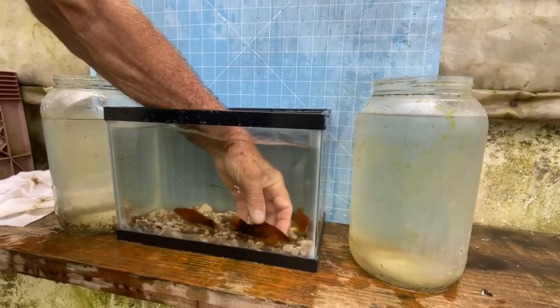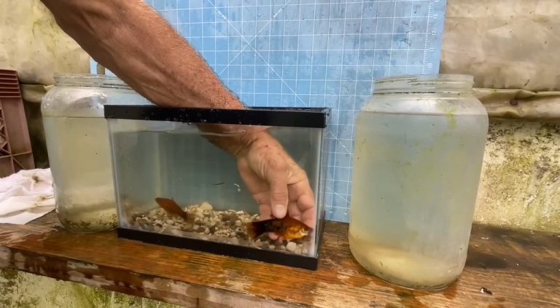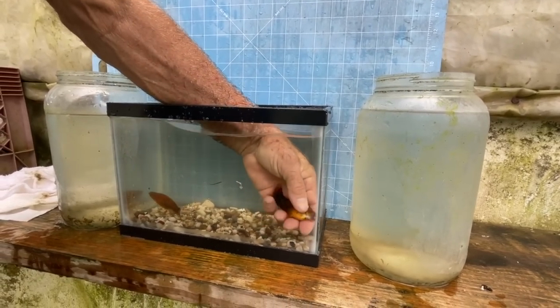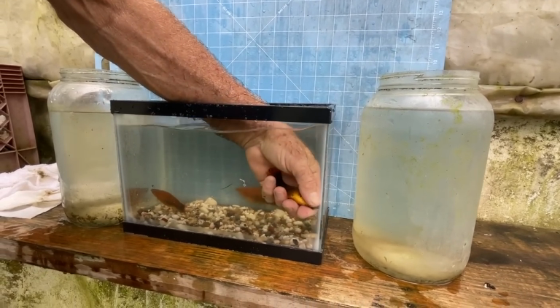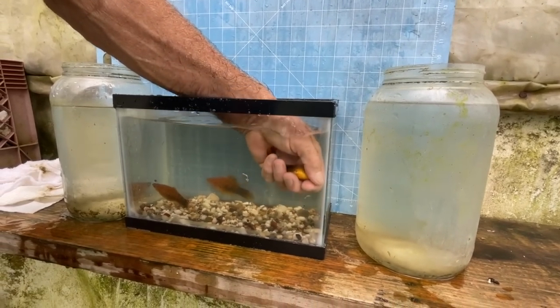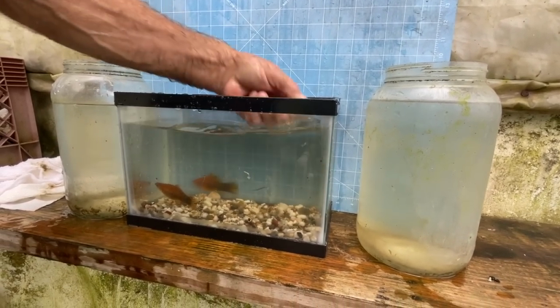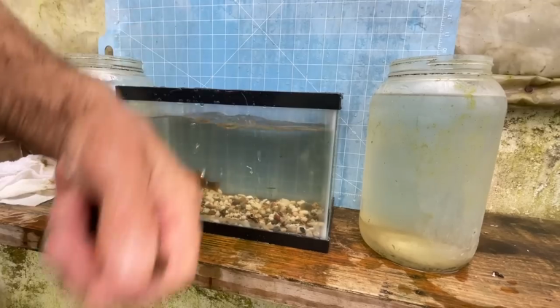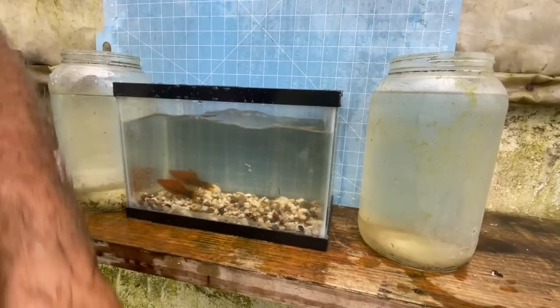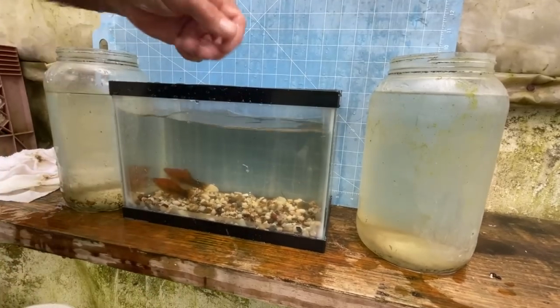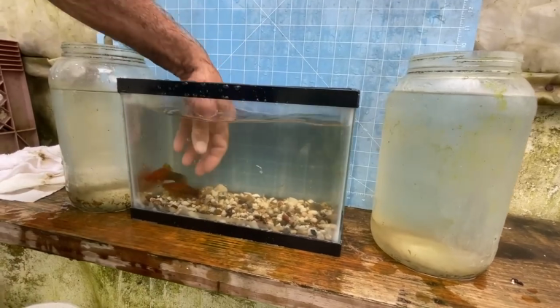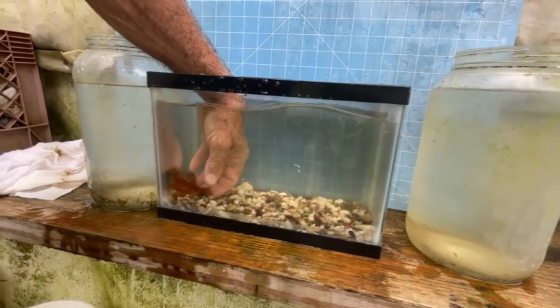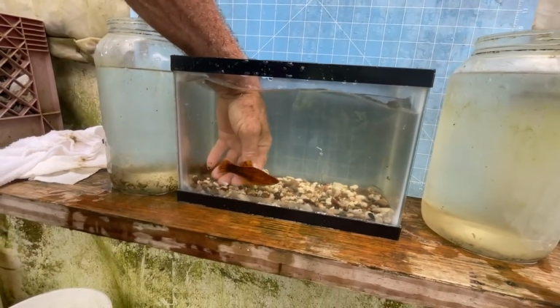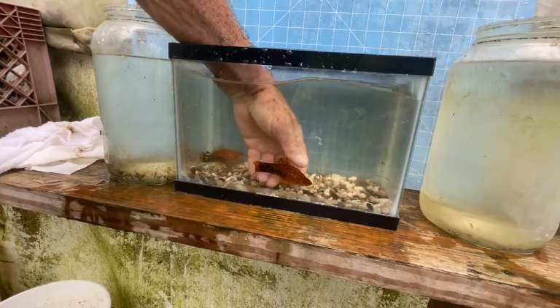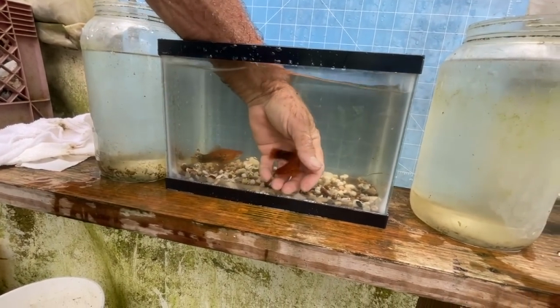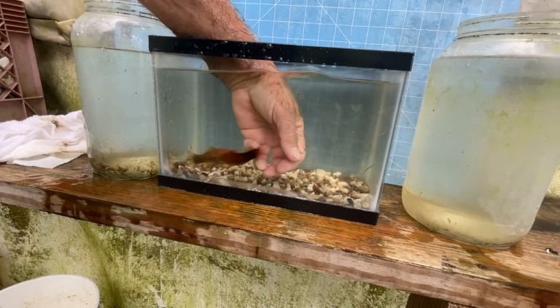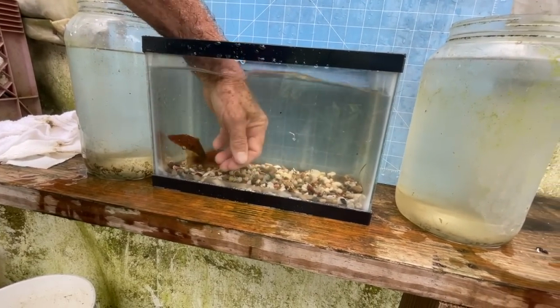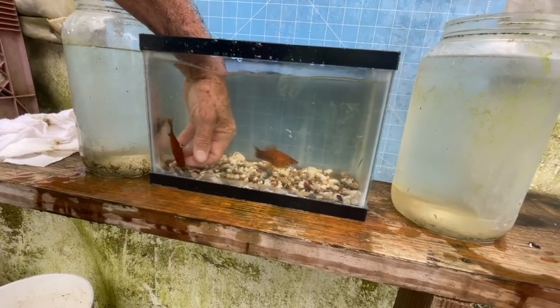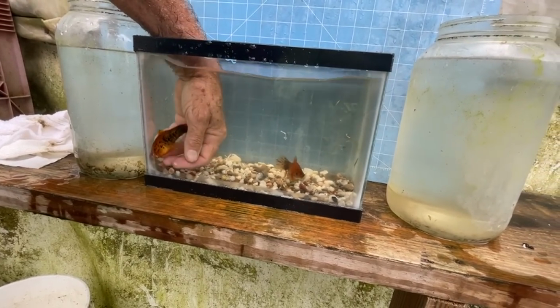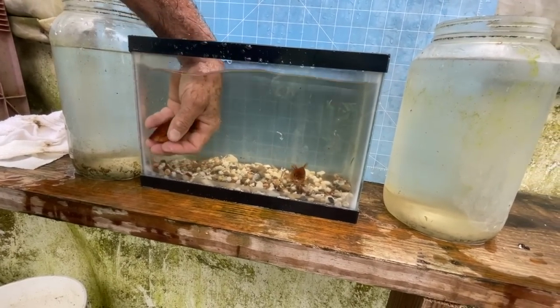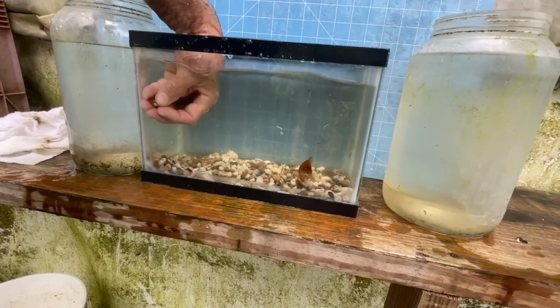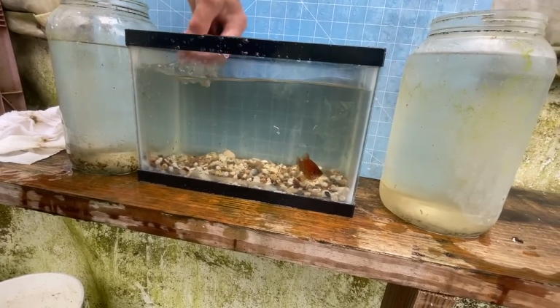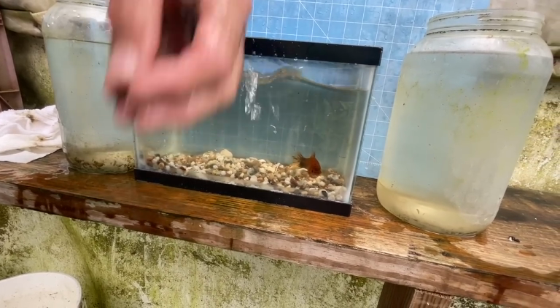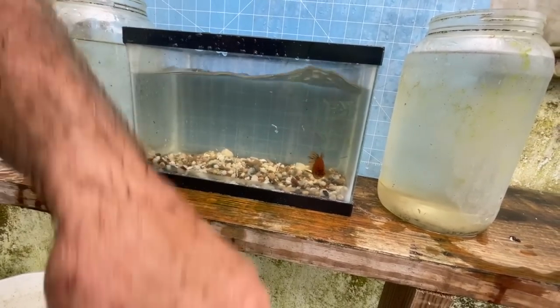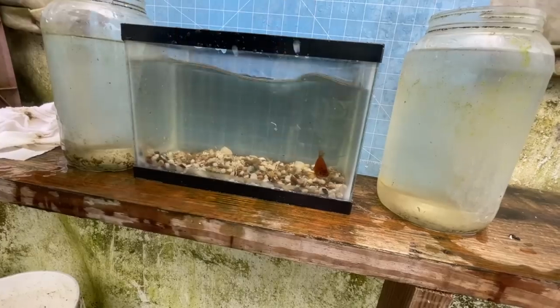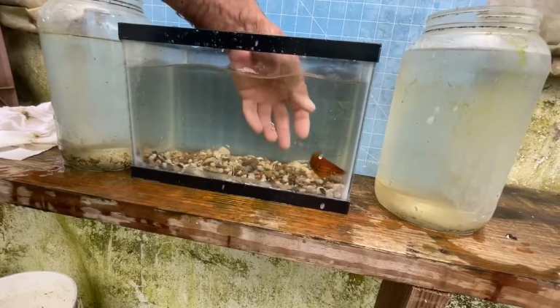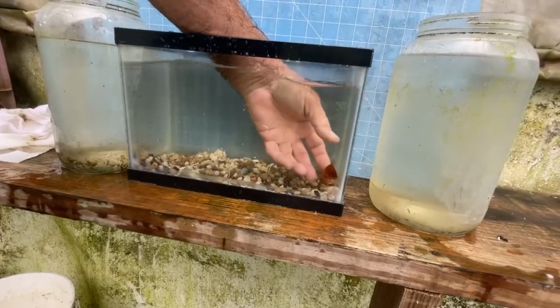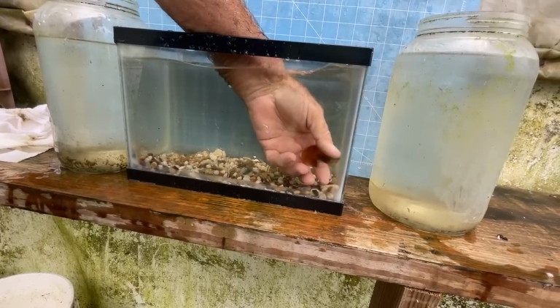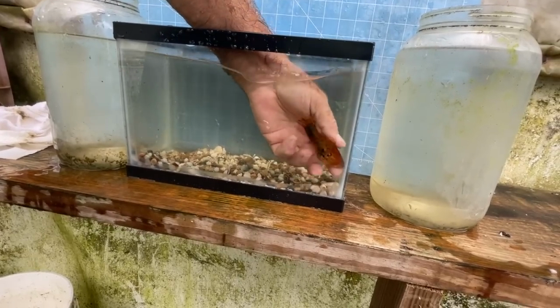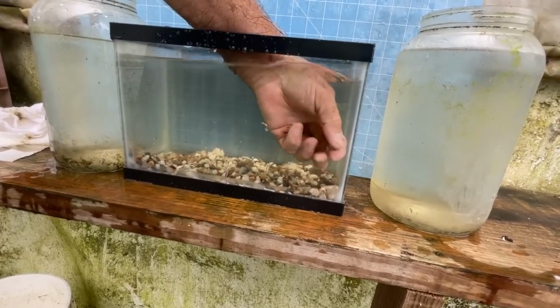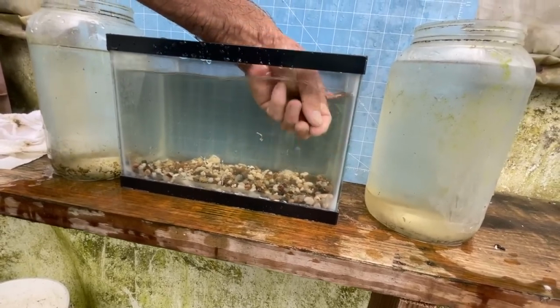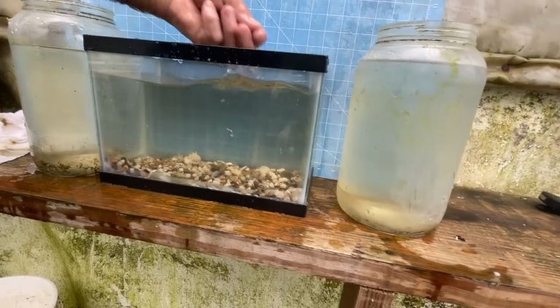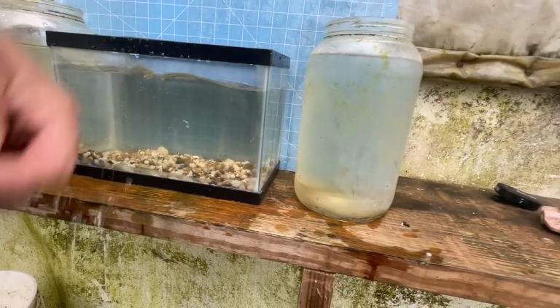Note that I'm not using a net to get these guys. Nets tend to abrade the fish a little bit. Hands are better — wet hands are better.